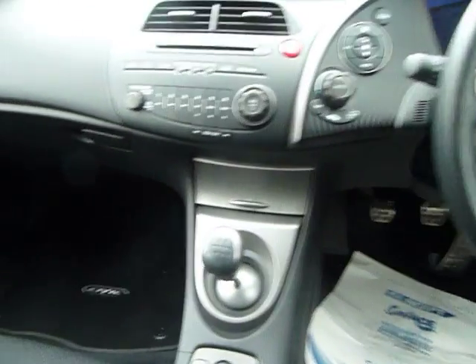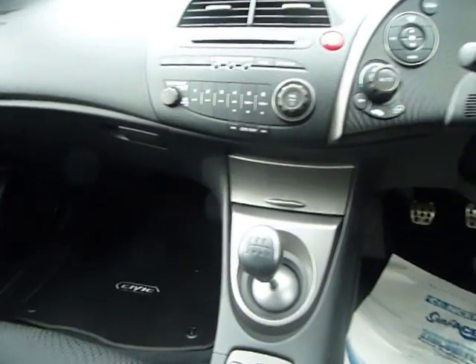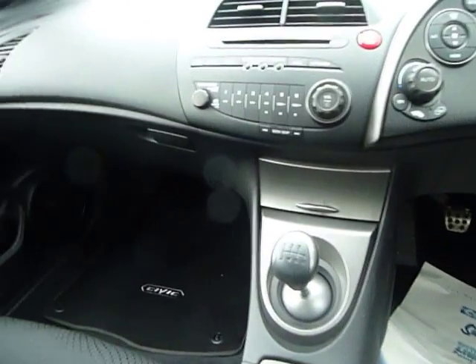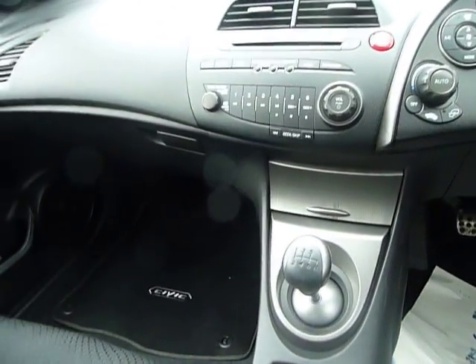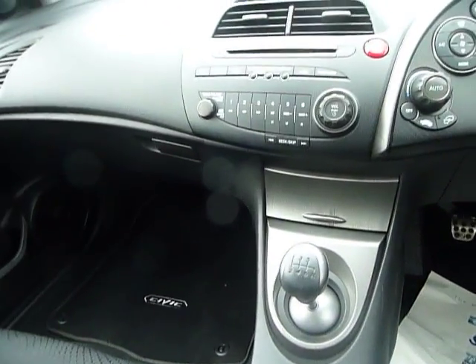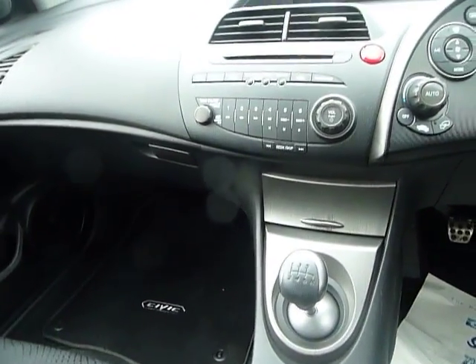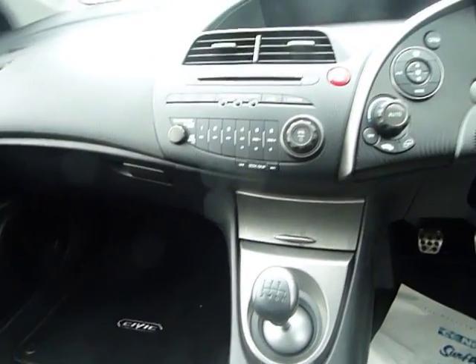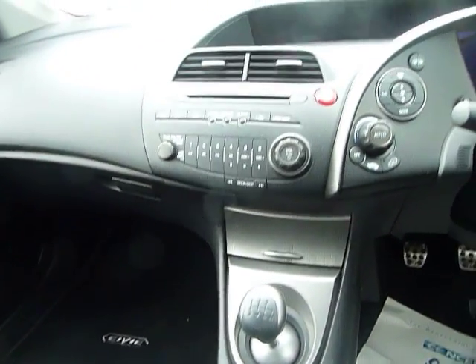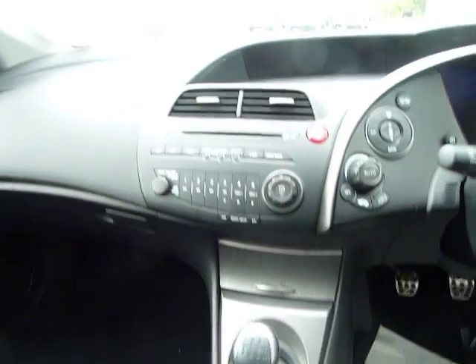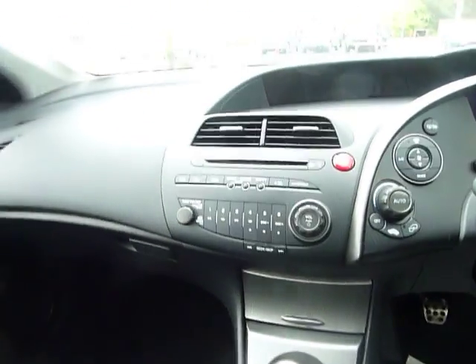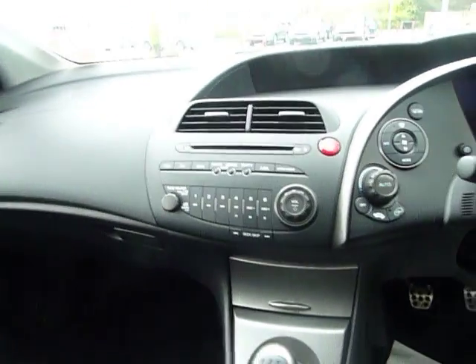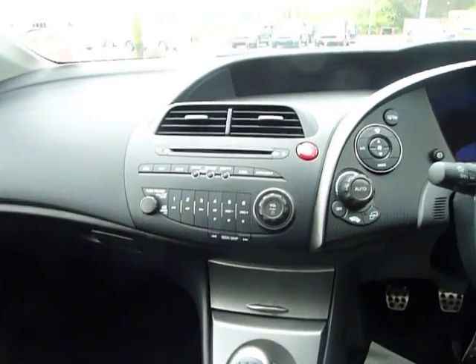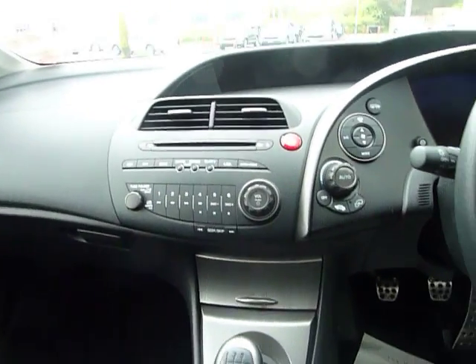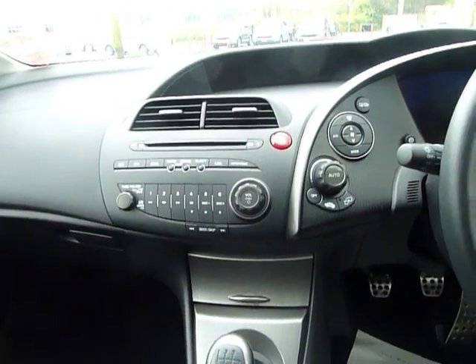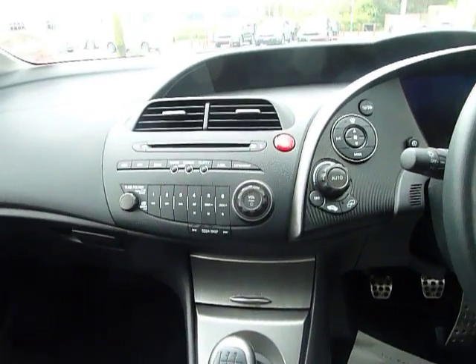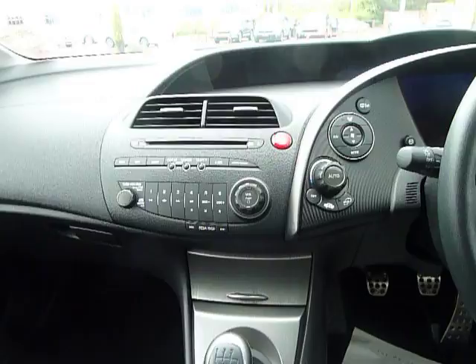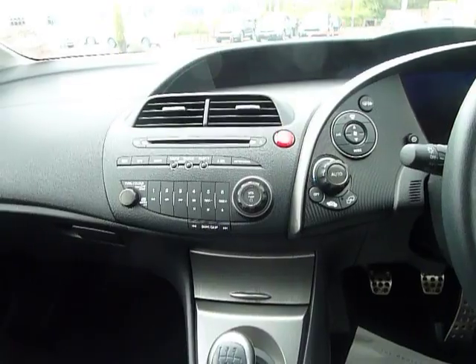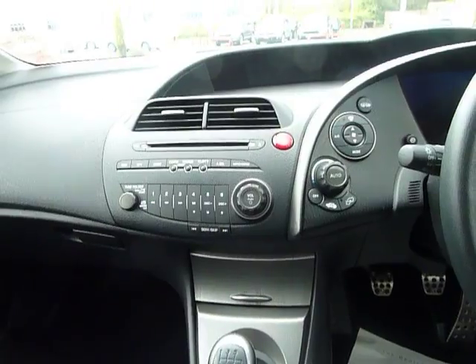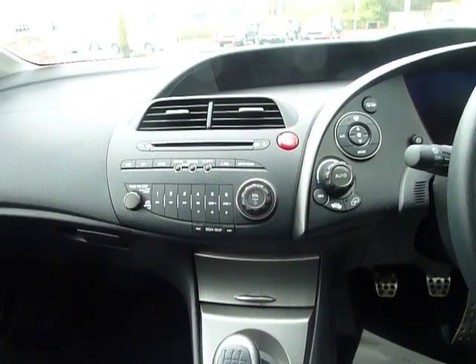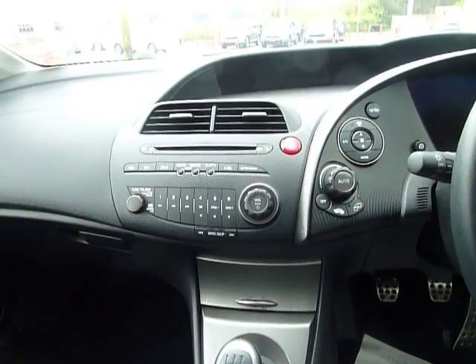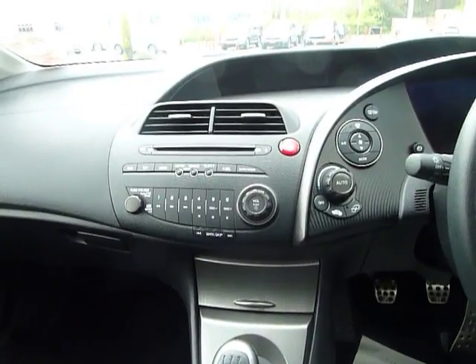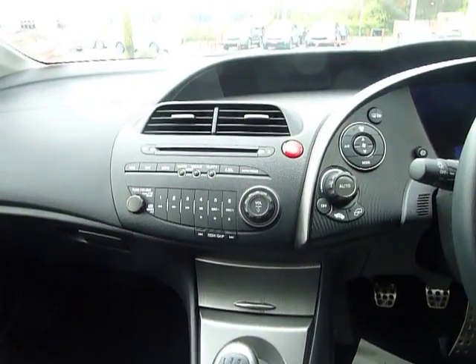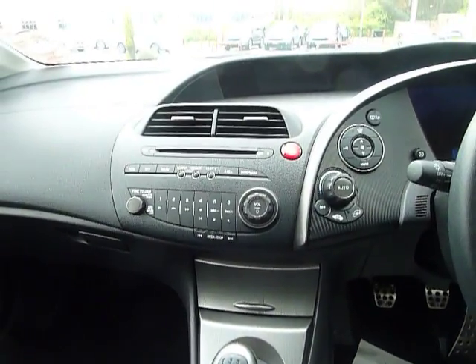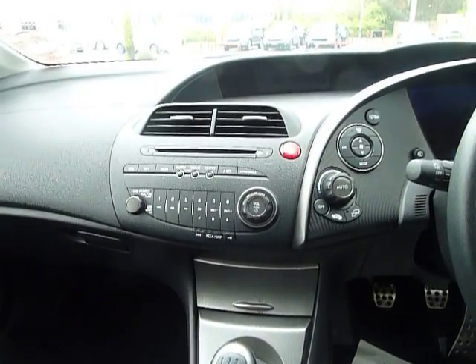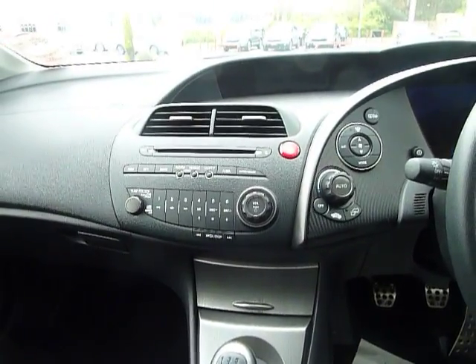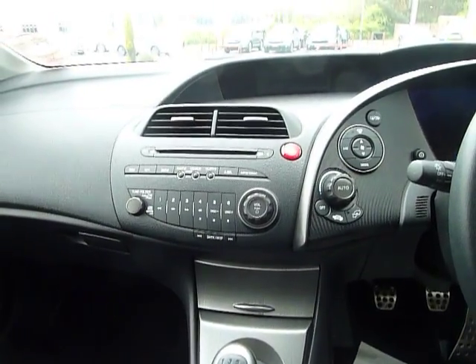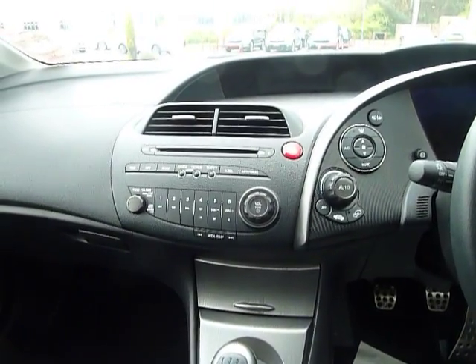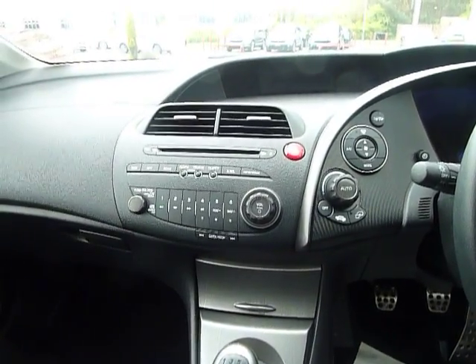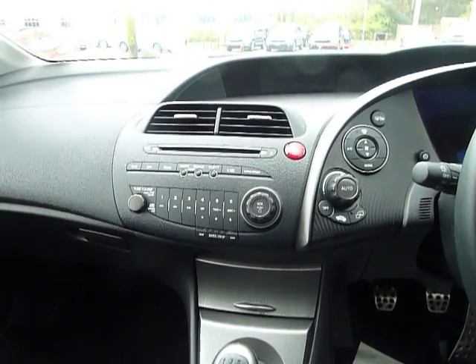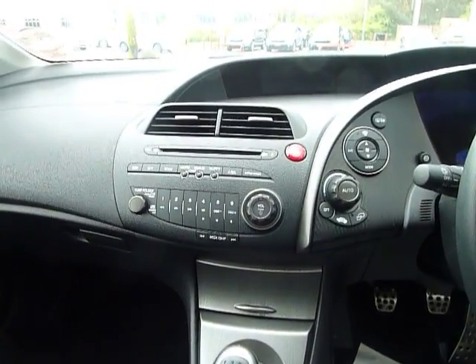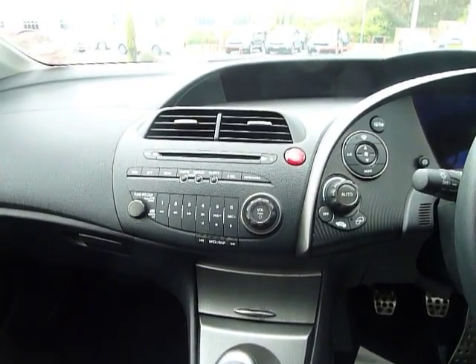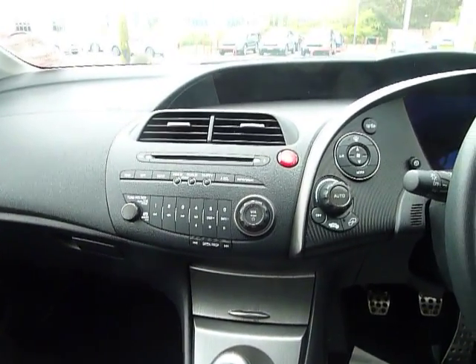You can see it has a 6-speed manual transmission. You also get a CD player with integrated radio and iPod connectivity.